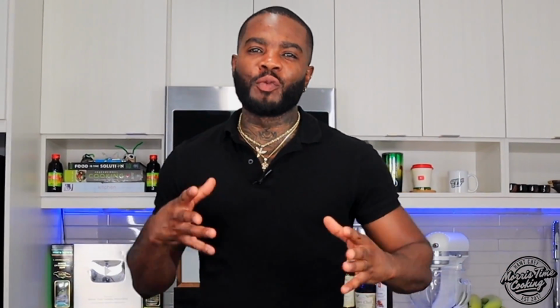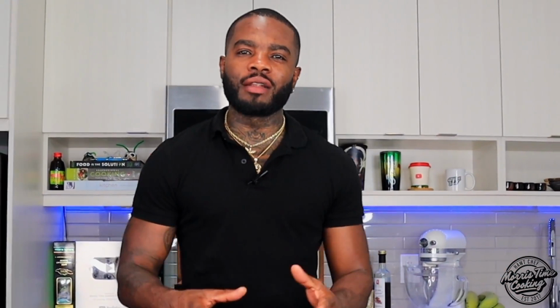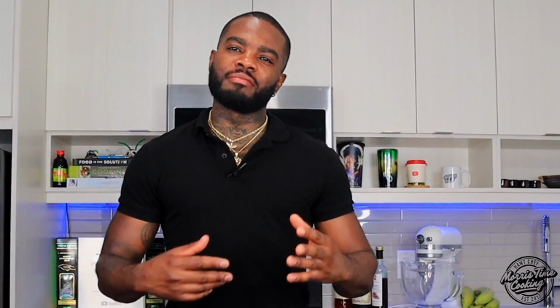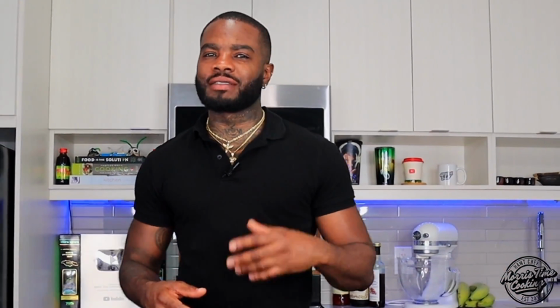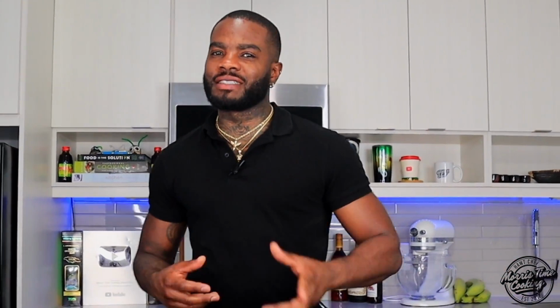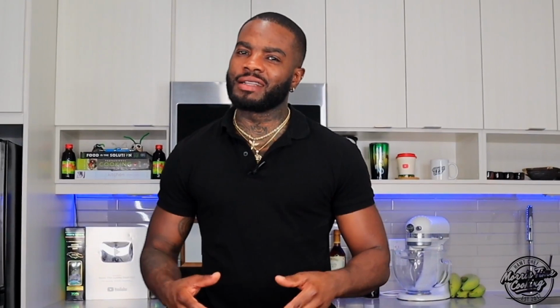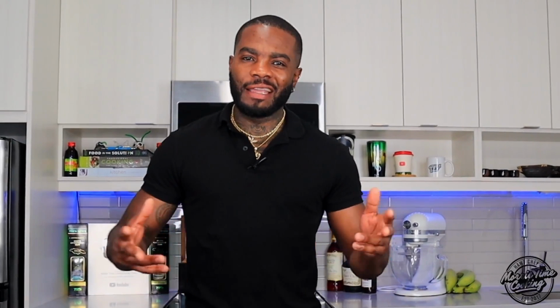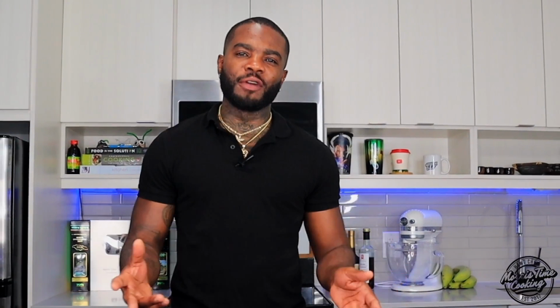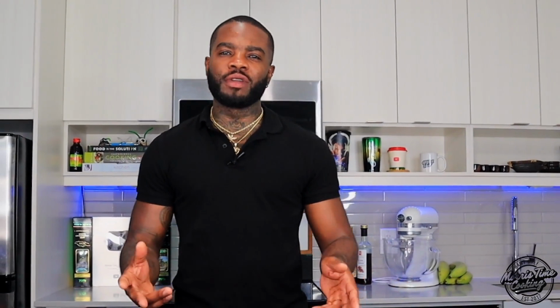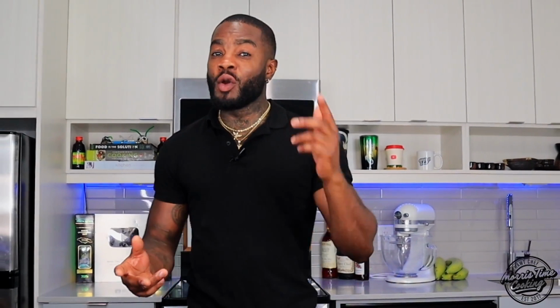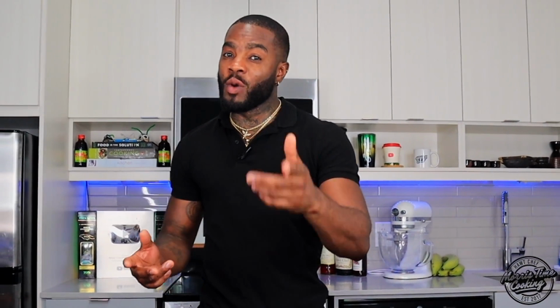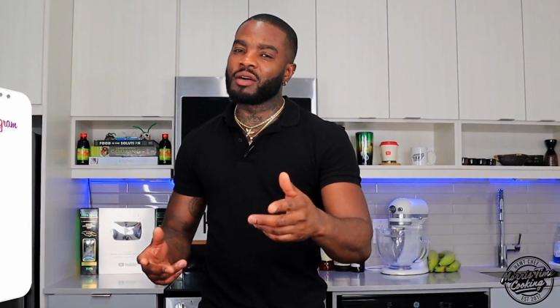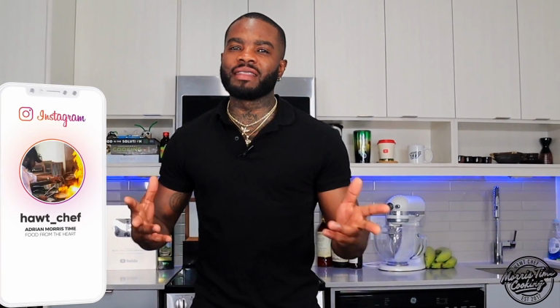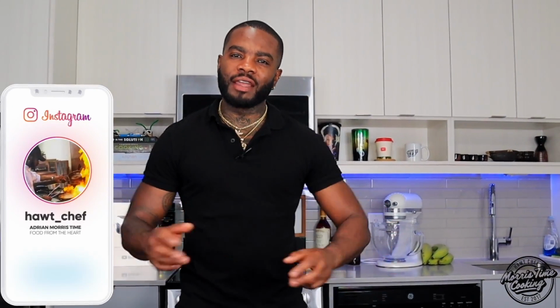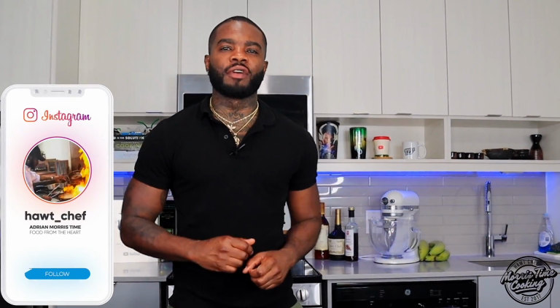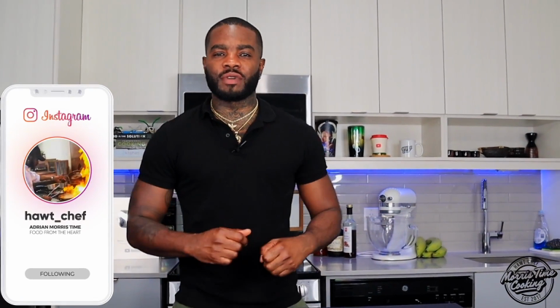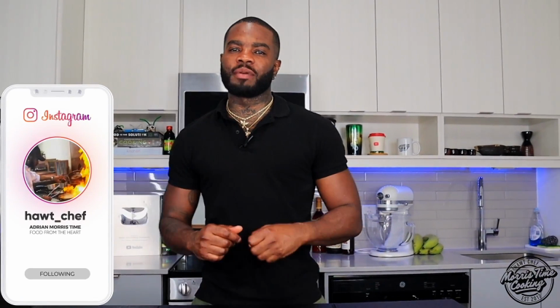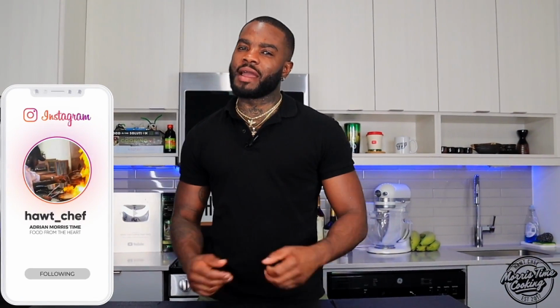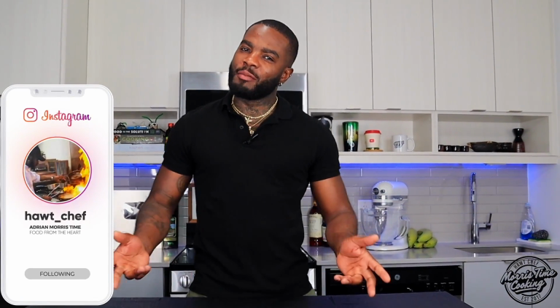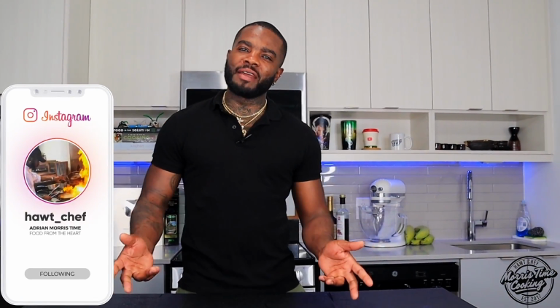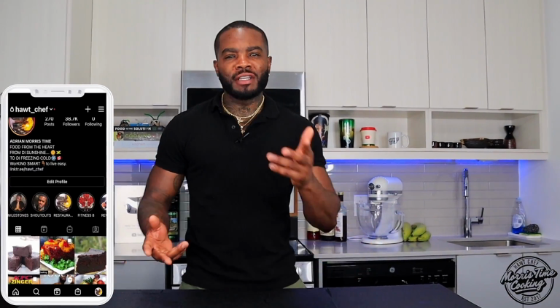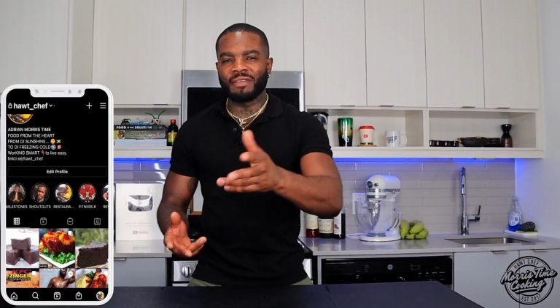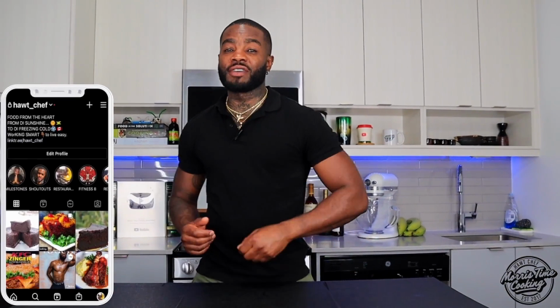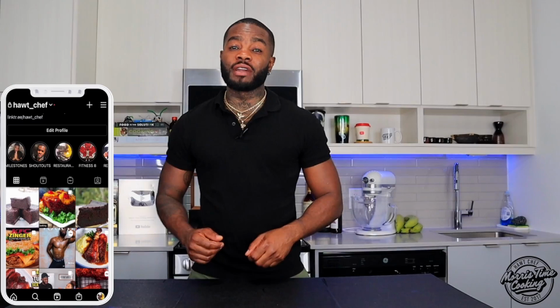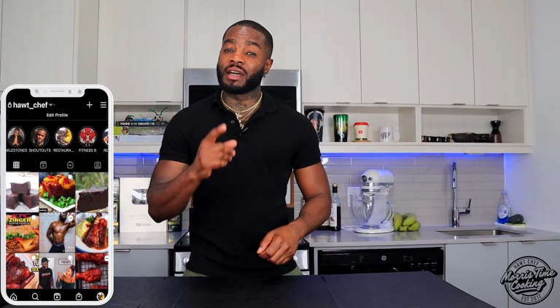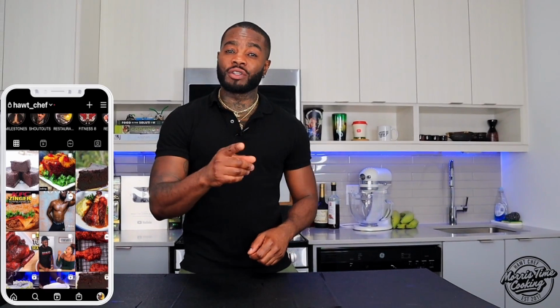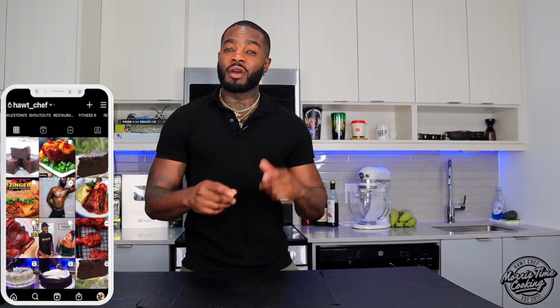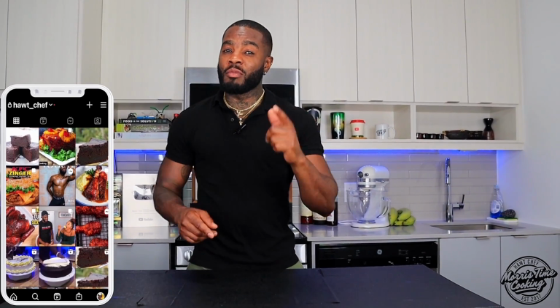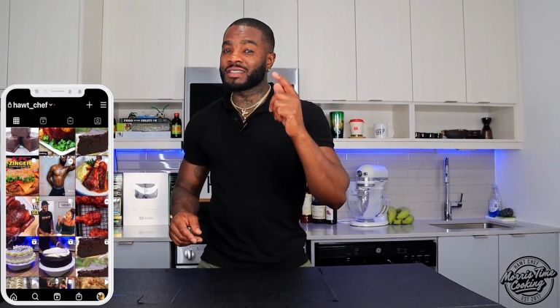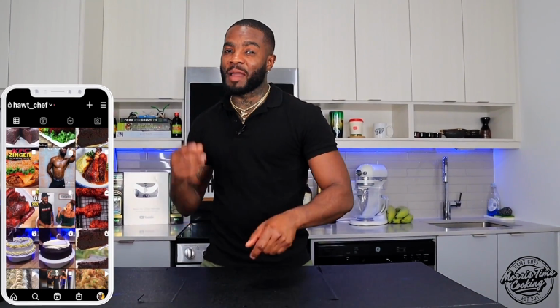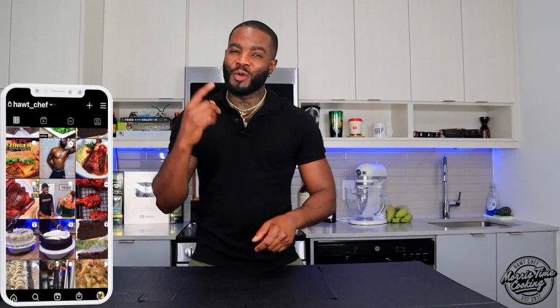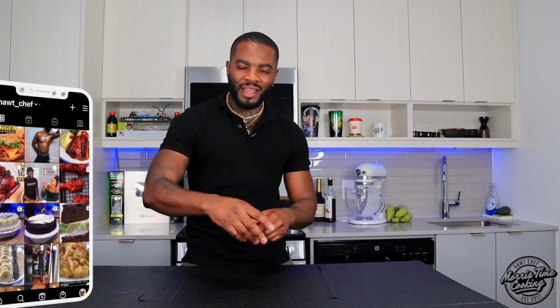Welcome back to the channel. If you're new here, welcome and thank you very much for stopping by. My name is Chef Adrian Morris and you're watching Morris Time Cooking.